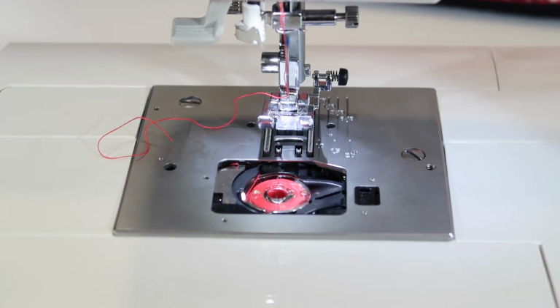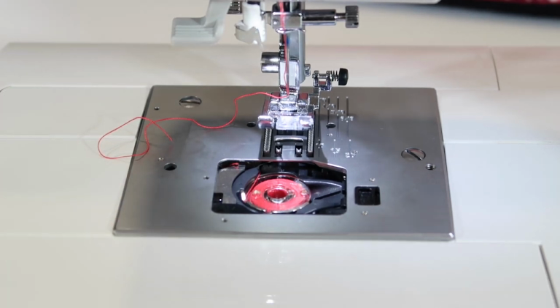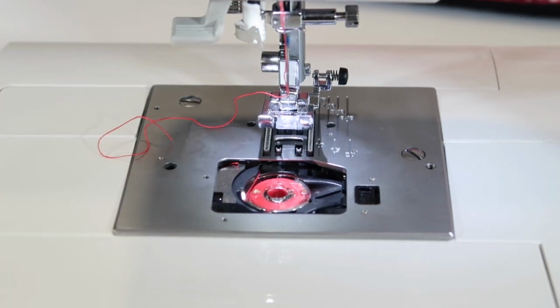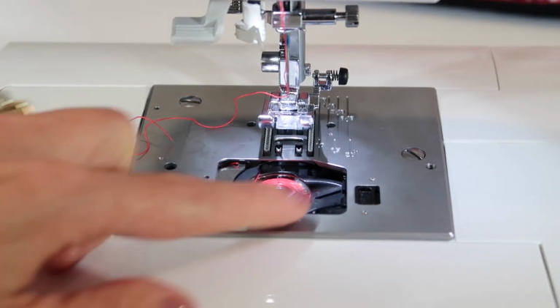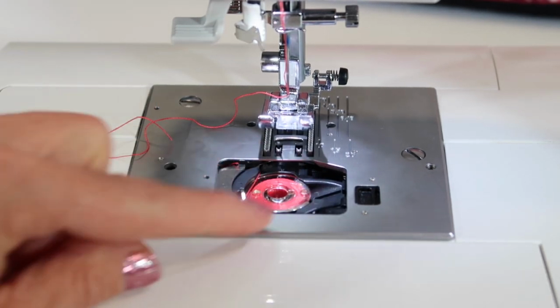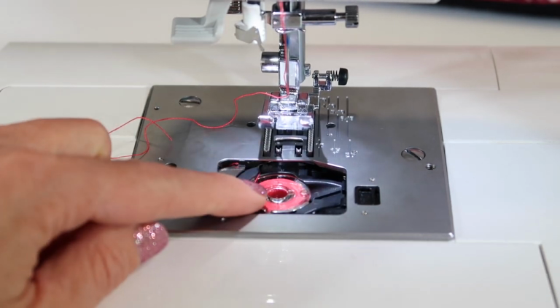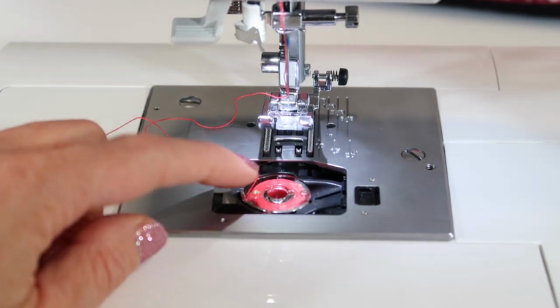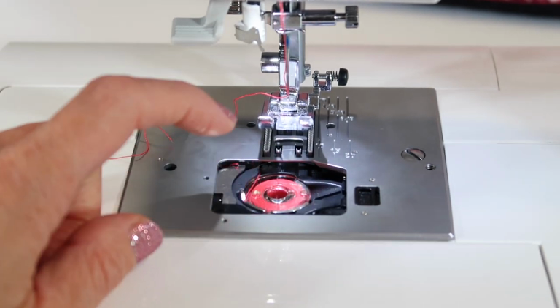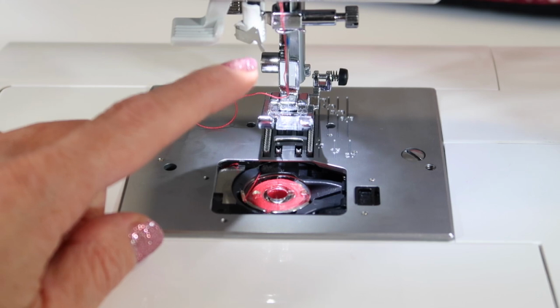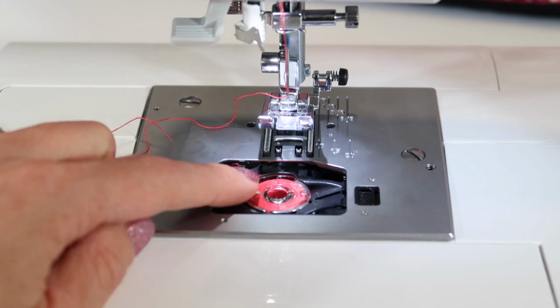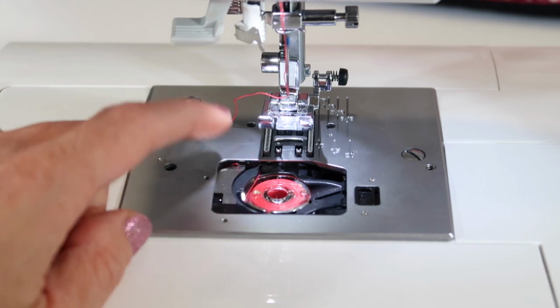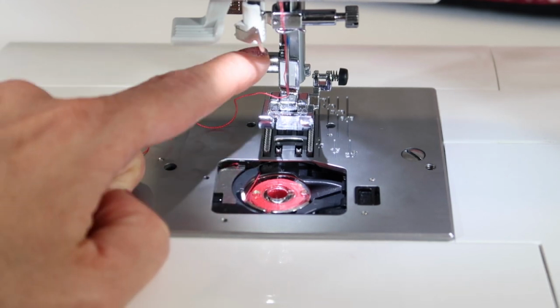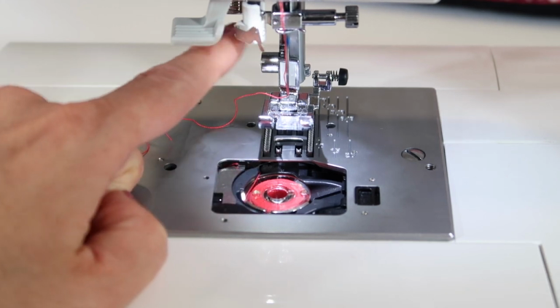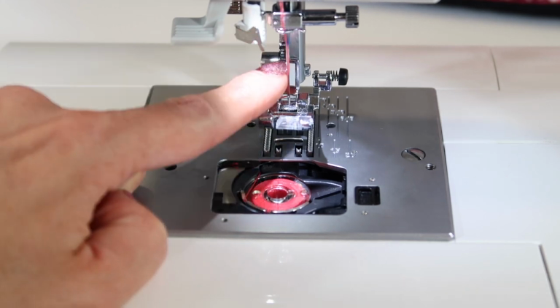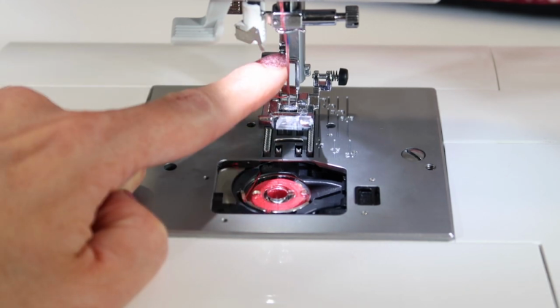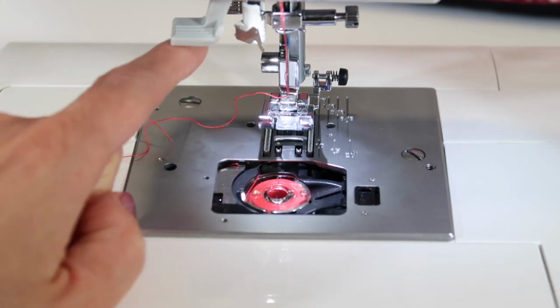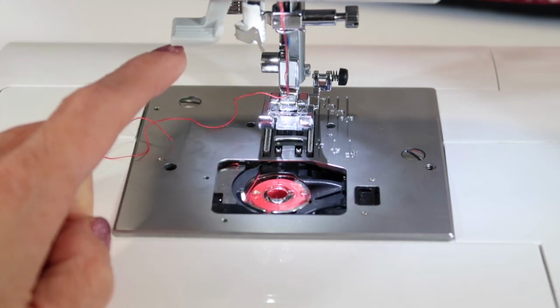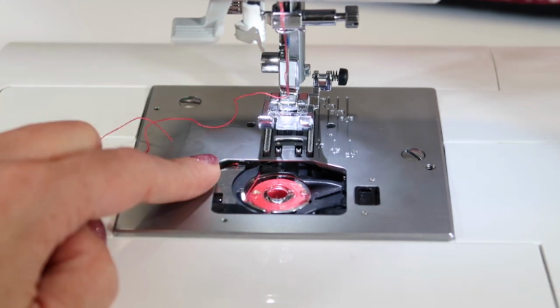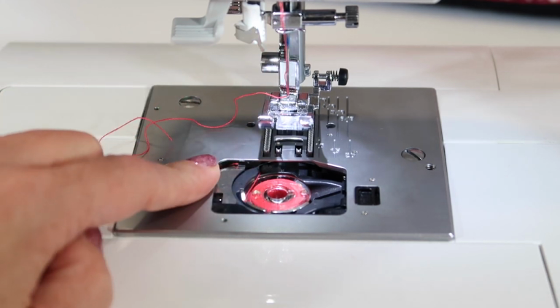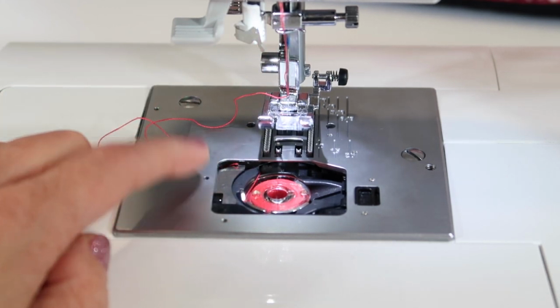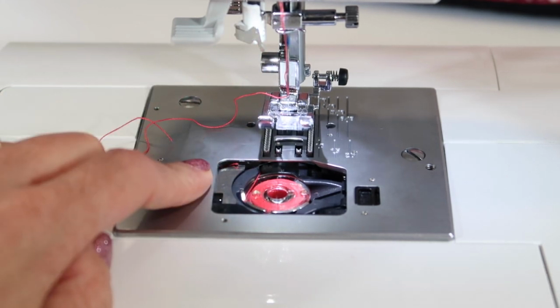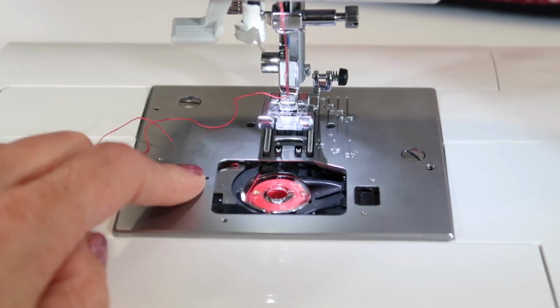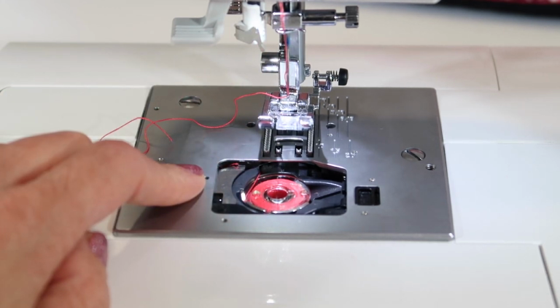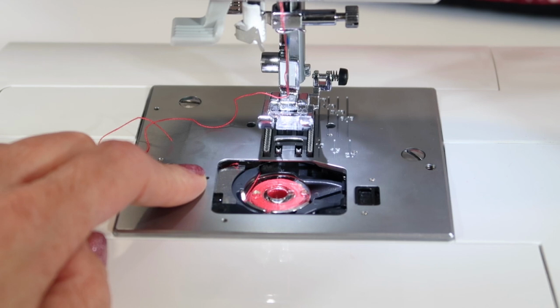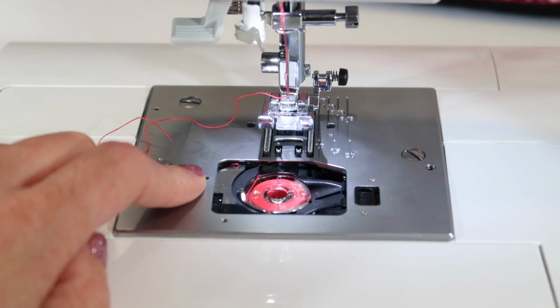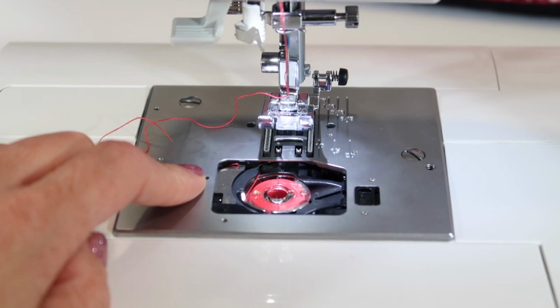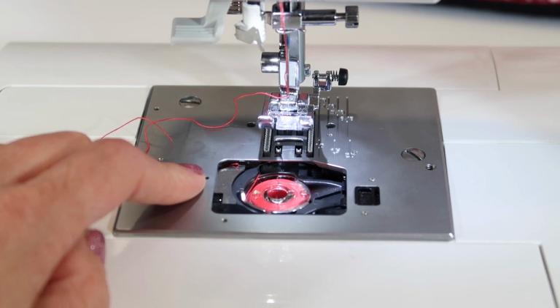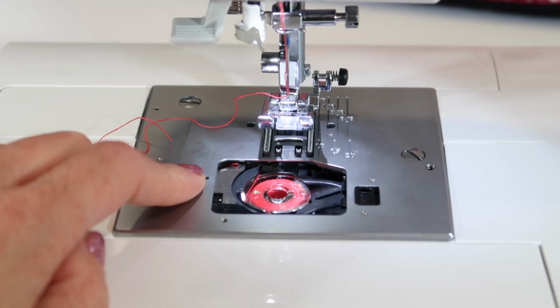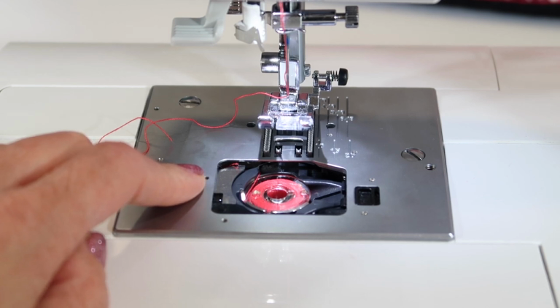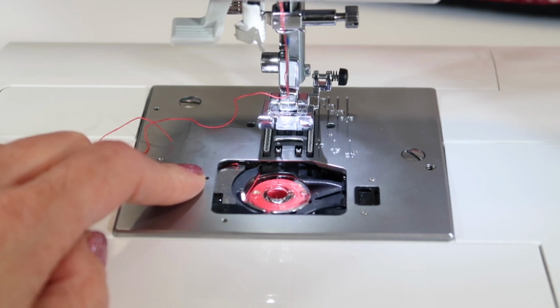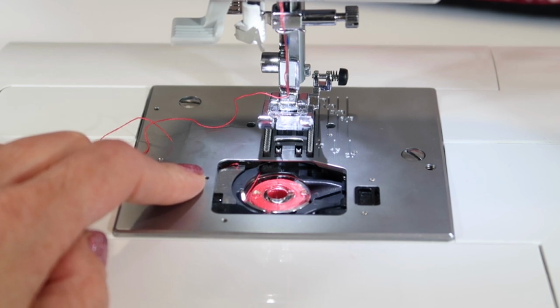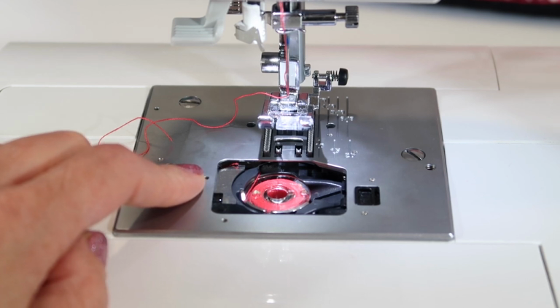If you find your machine is skipping stitches or breaking threads, number one, change the needle. Number two, clean the machine. If you just do both at the same time, trust me, your machine is going to be much healthier.